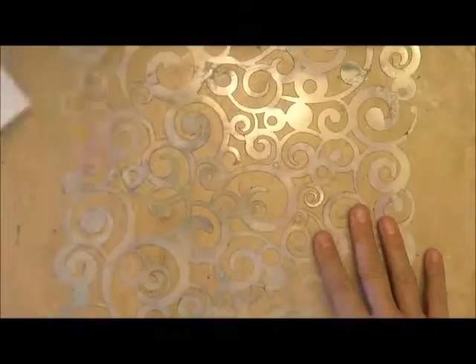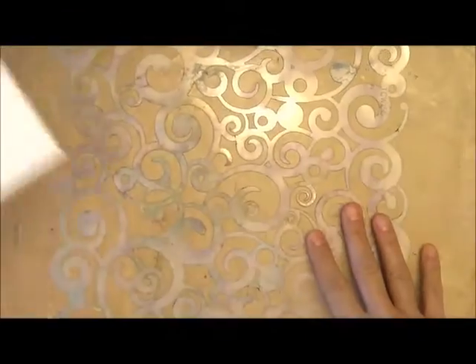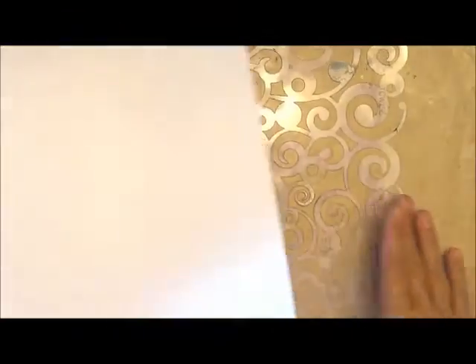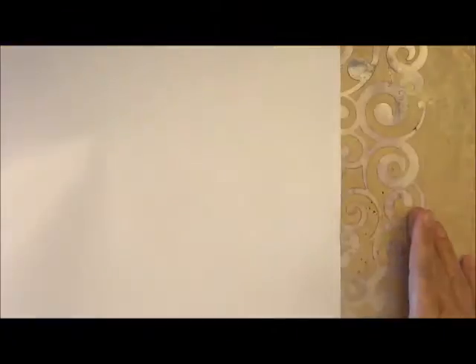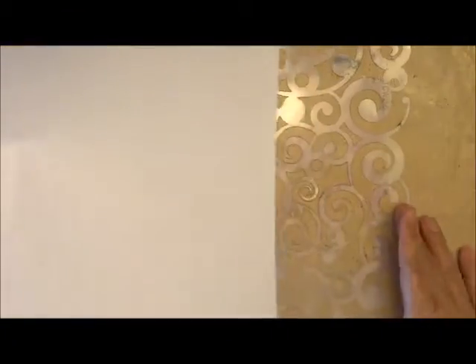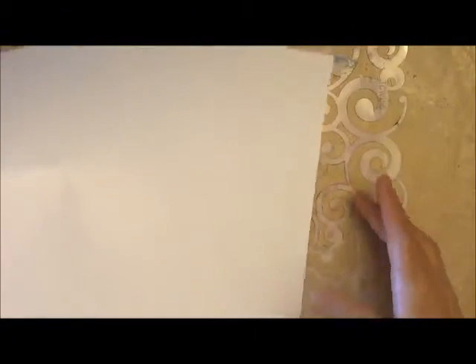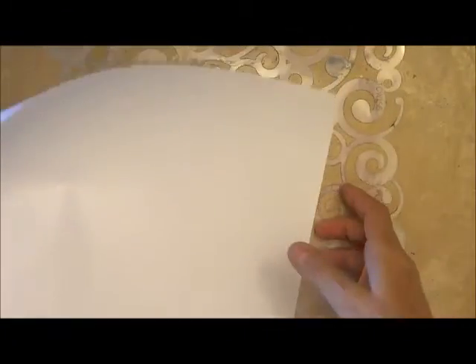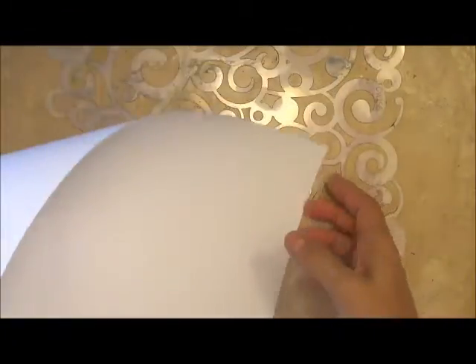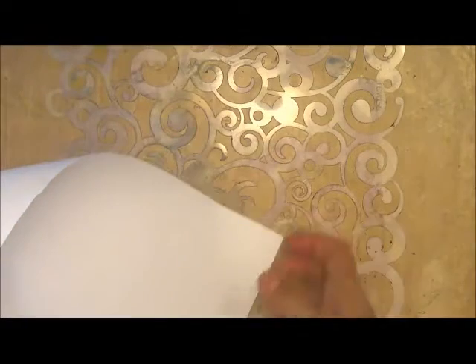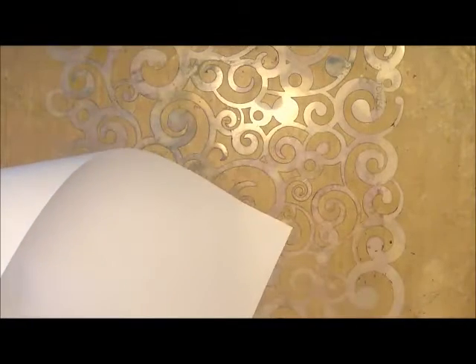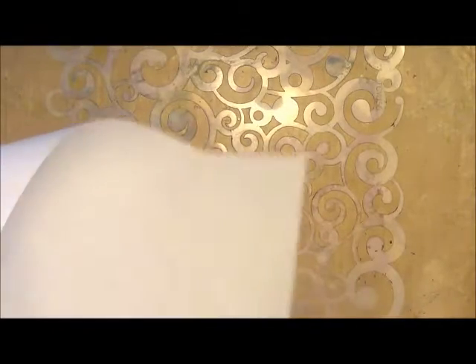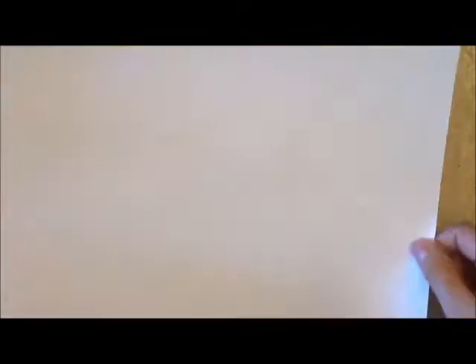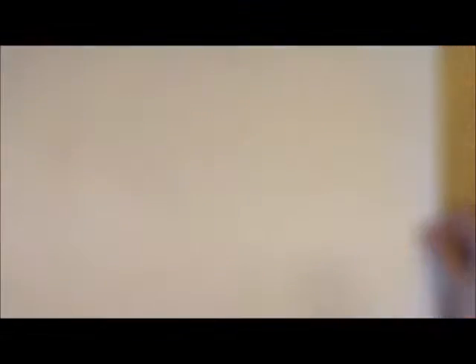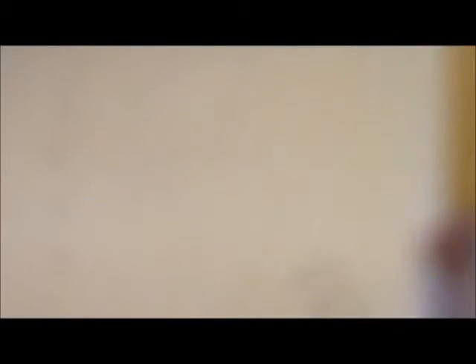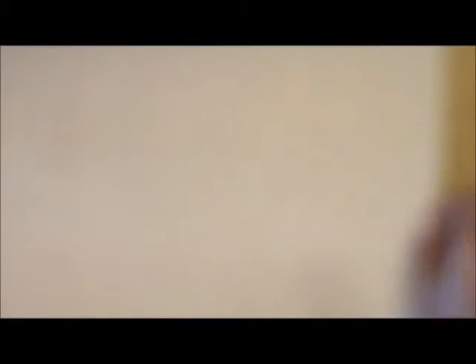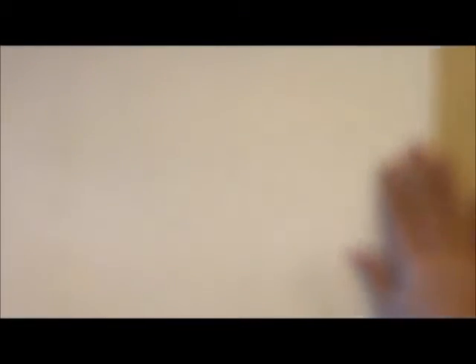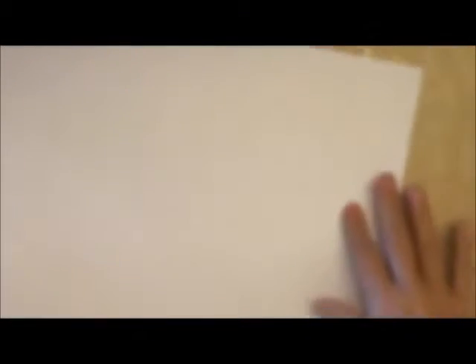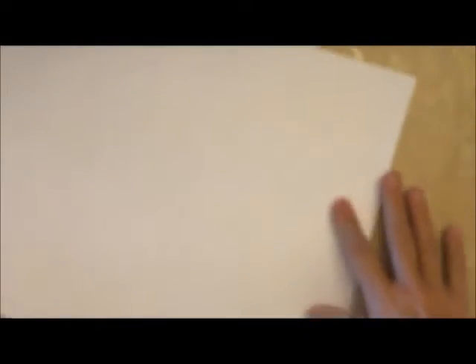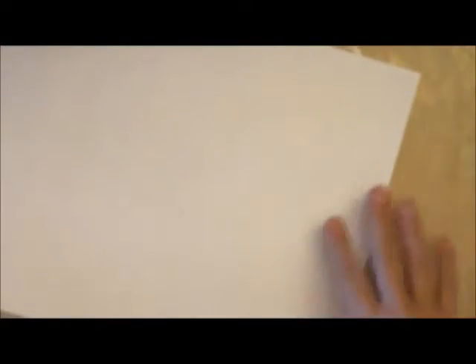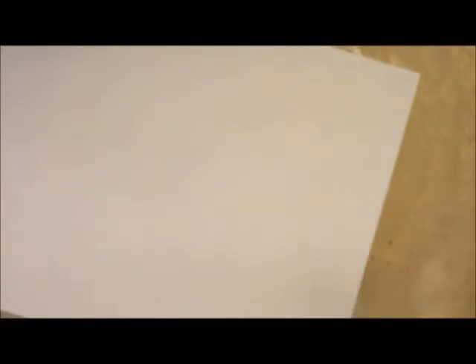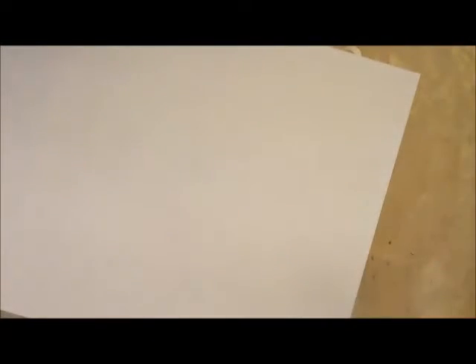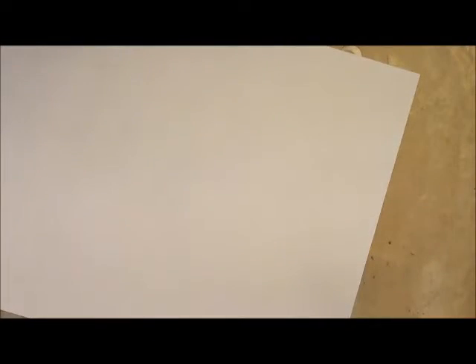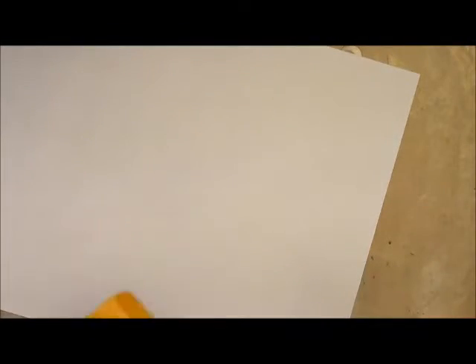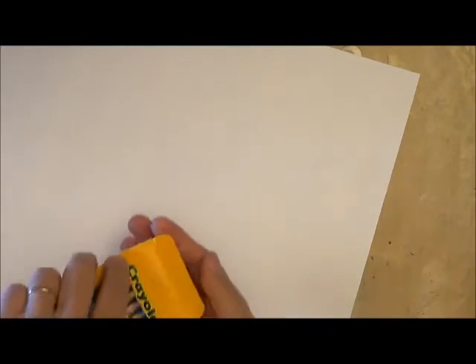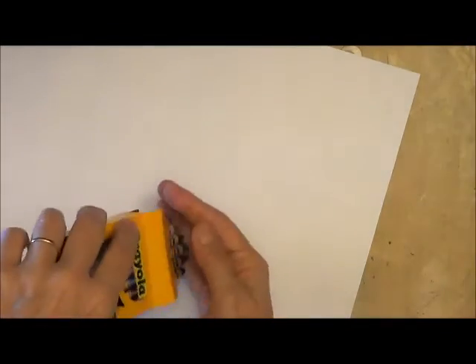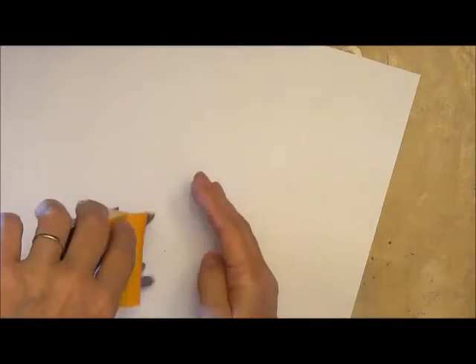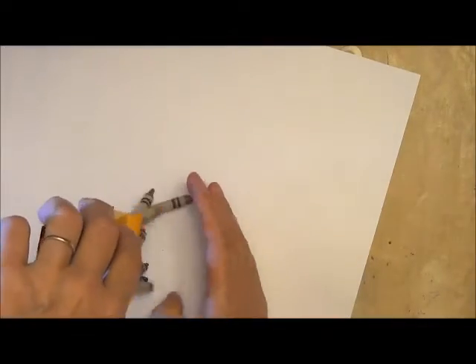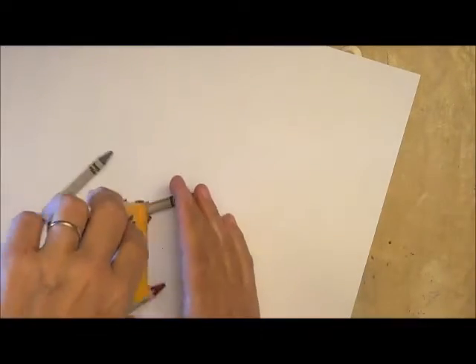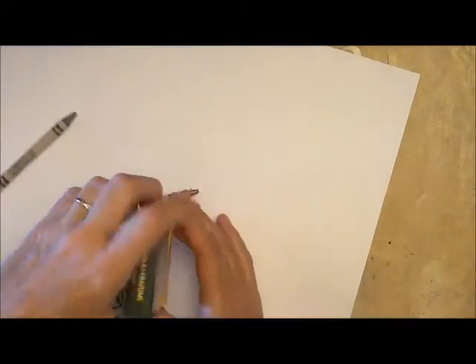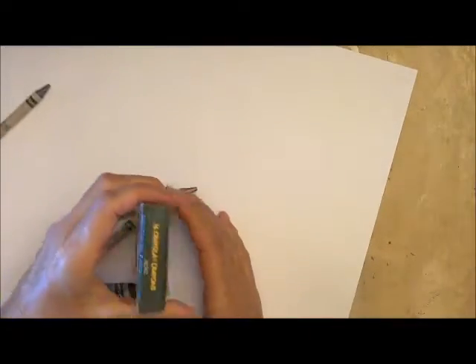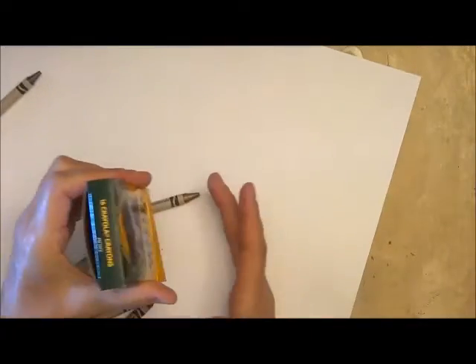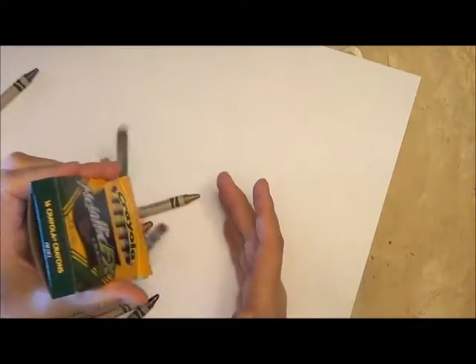You may think there's only one way to use a stencil, but you might be wrong. Normally you'll put the paper underneath a stencil, but today I'm going to put it on top. And I'm using some crayons.